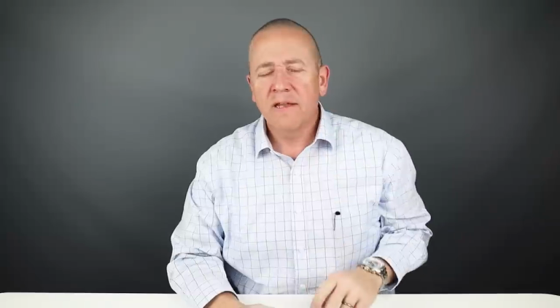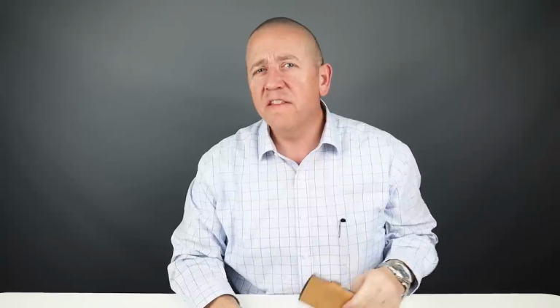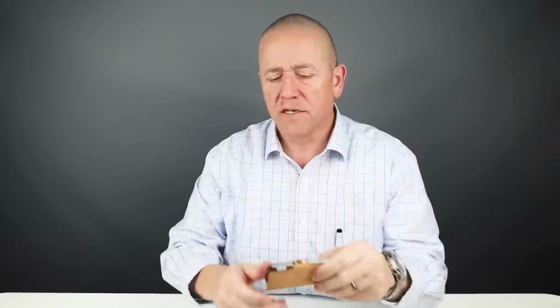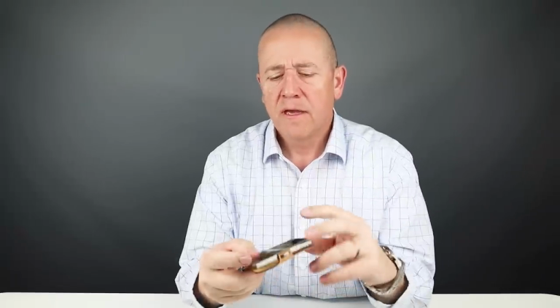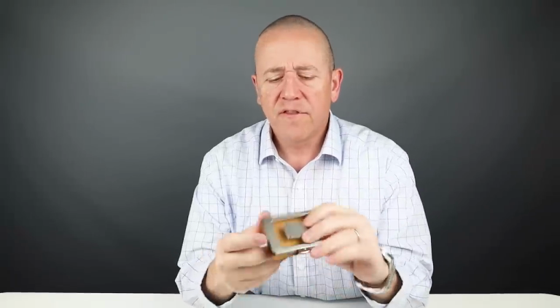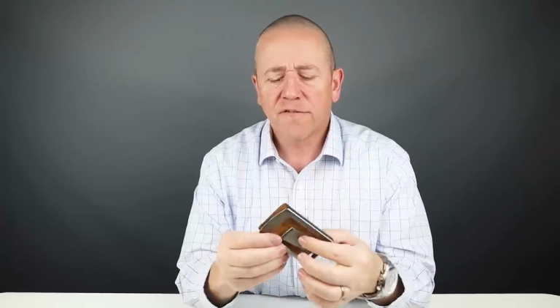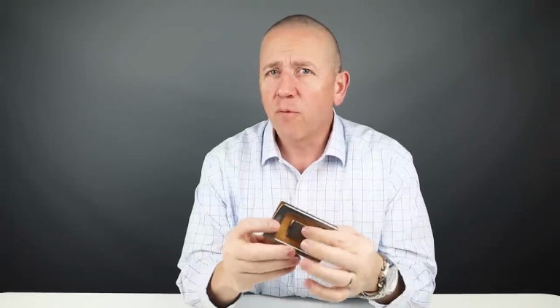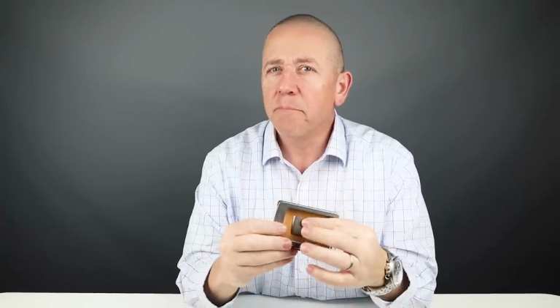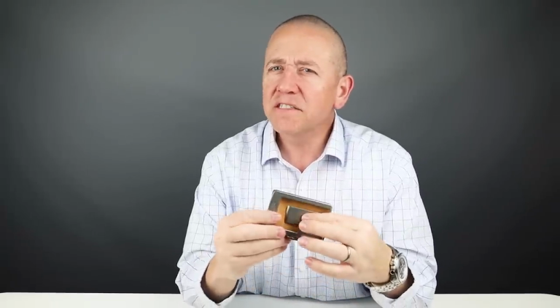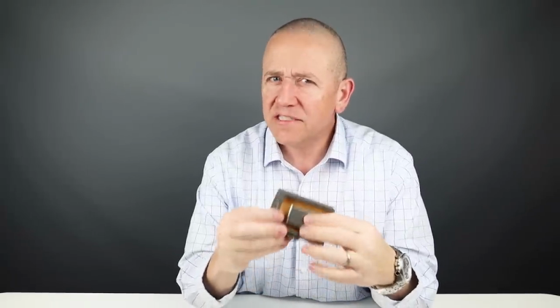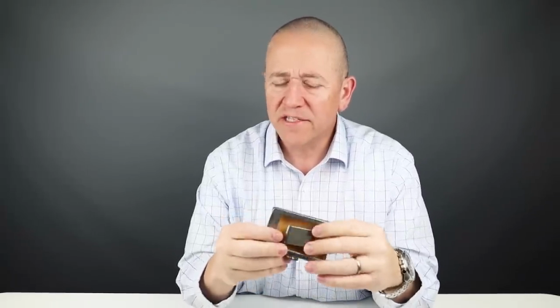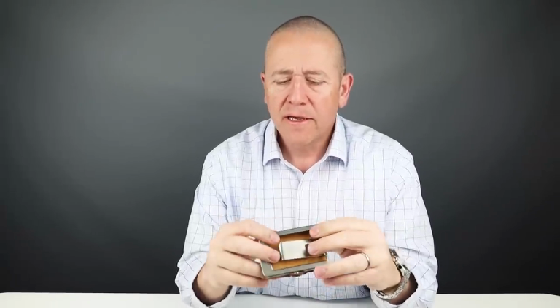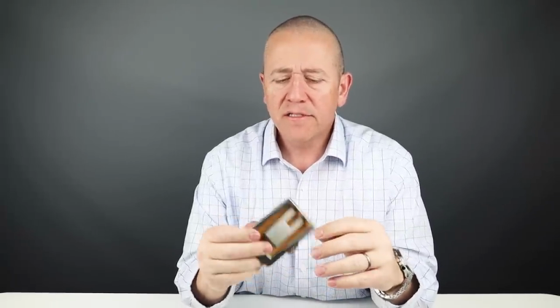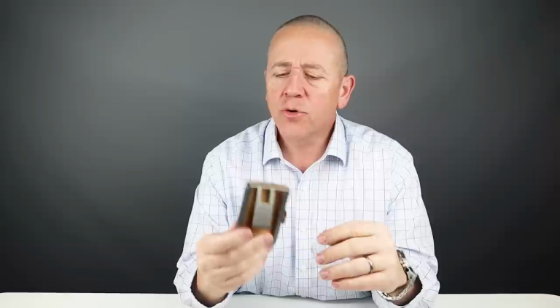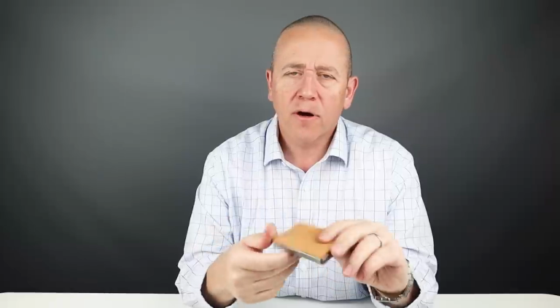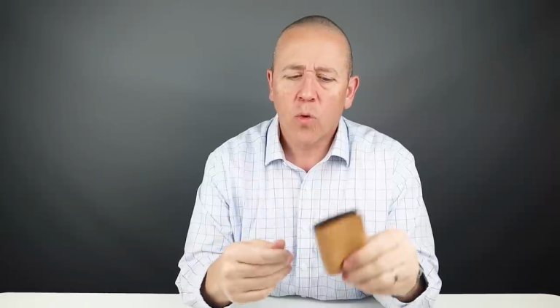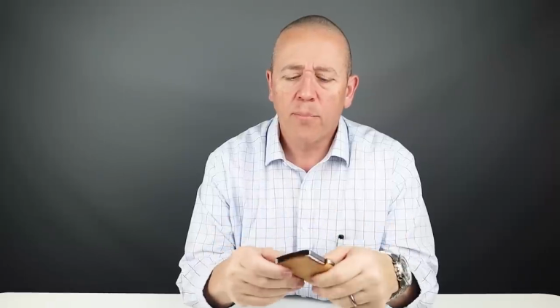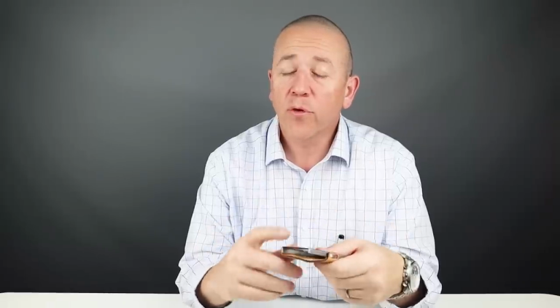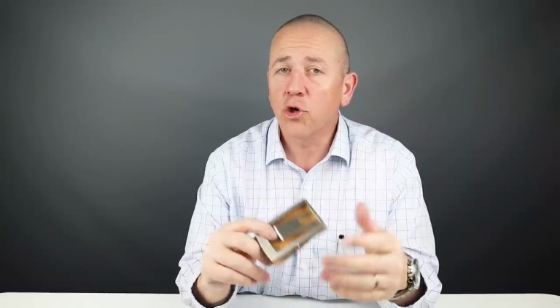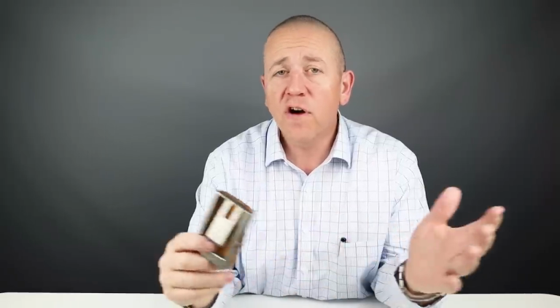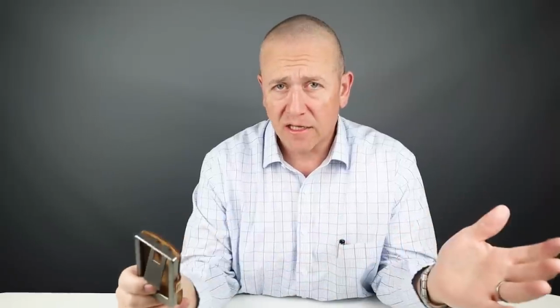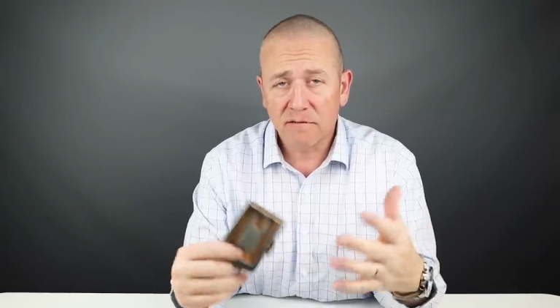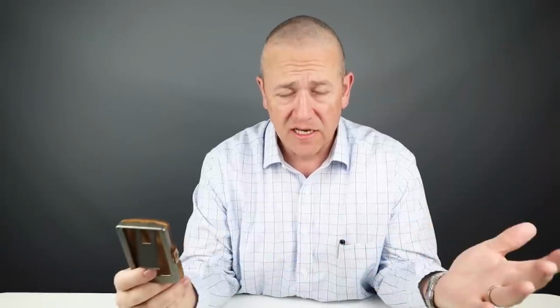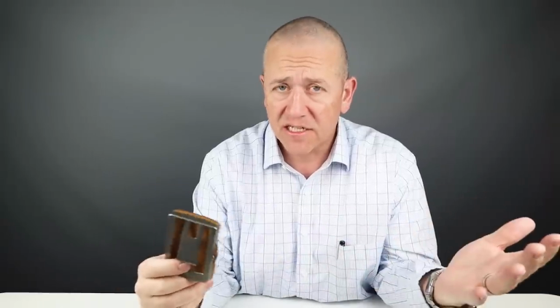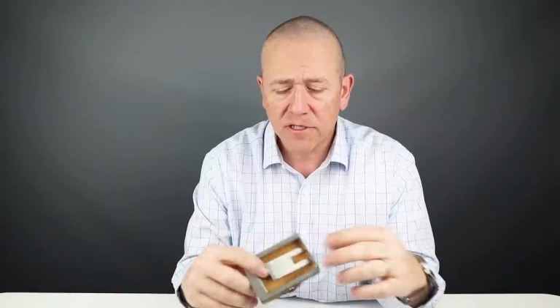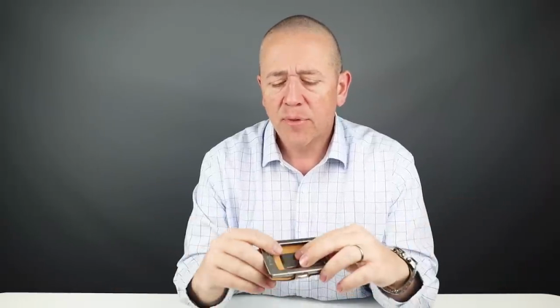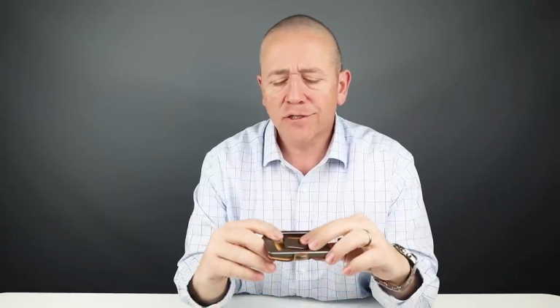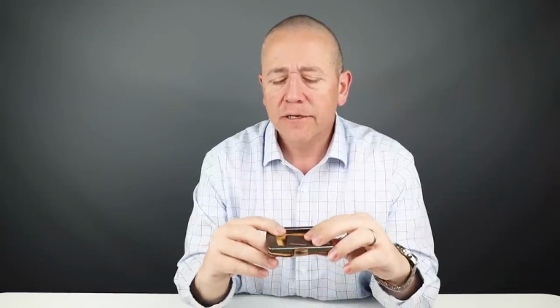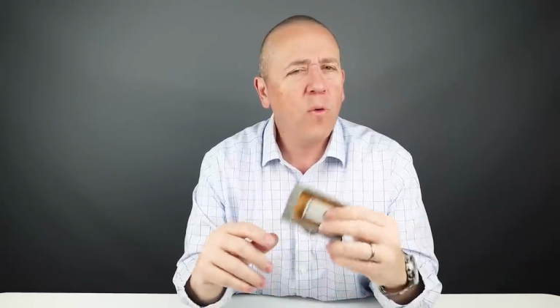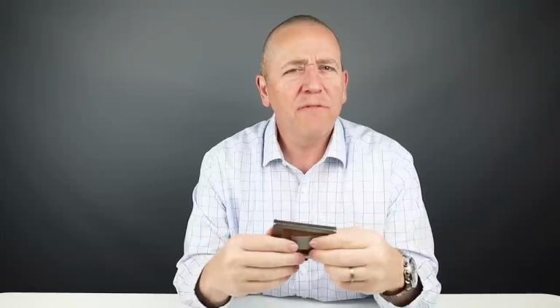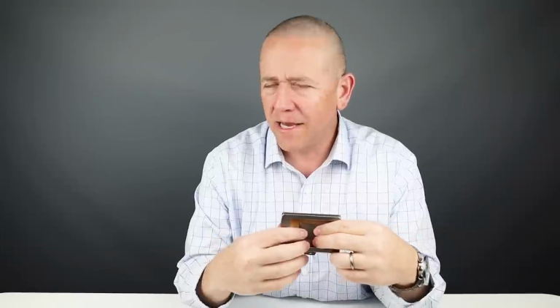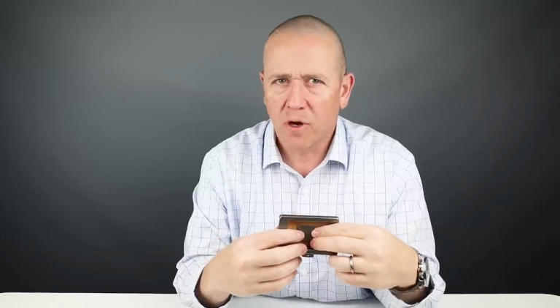Now we'll get into the details of this frame, which is a composite plastic resin. It's the most critical part of this wallet, both for its good functionality that it touts, but also why people have a hard time with this wallet.